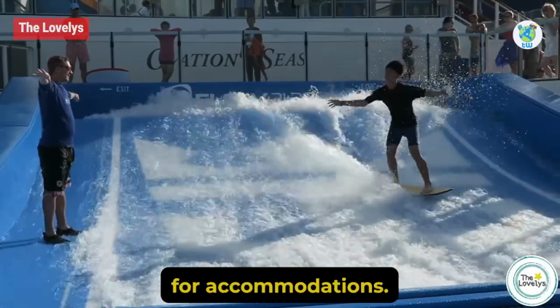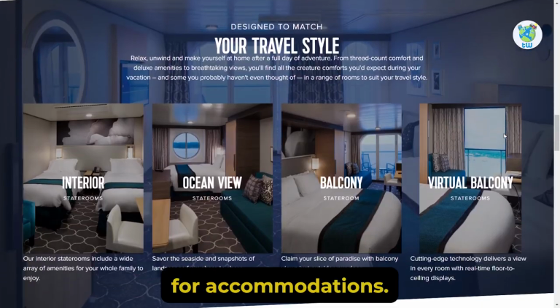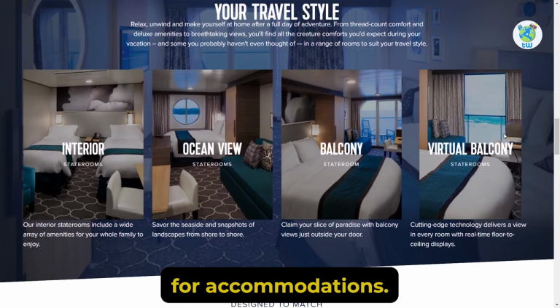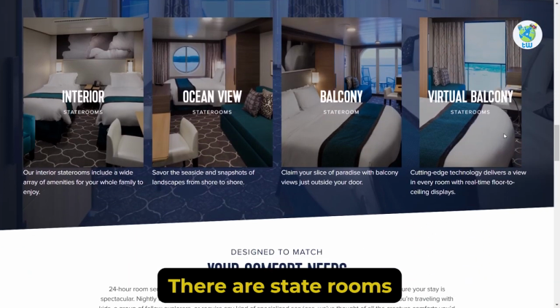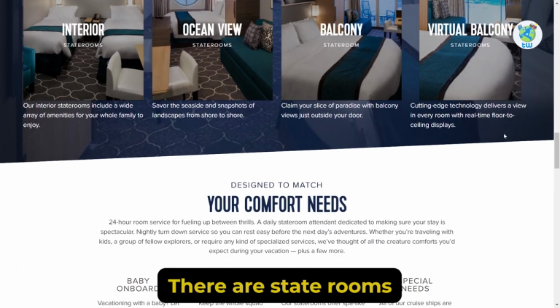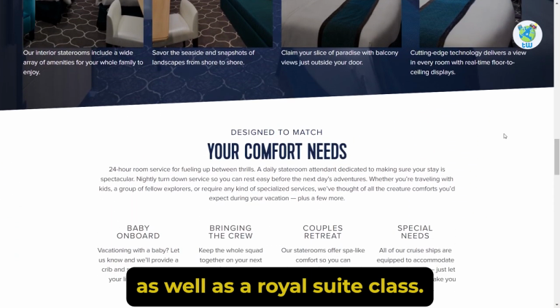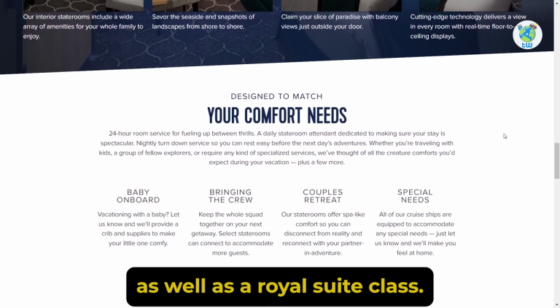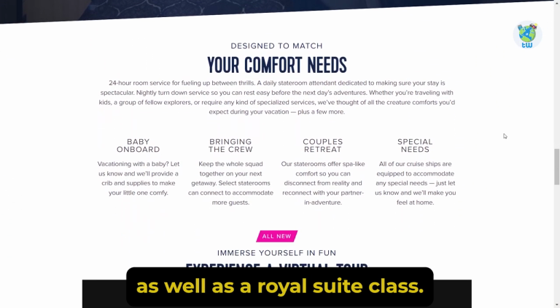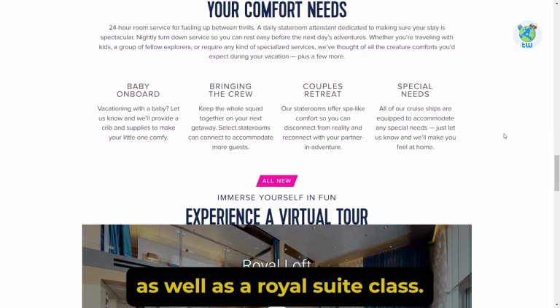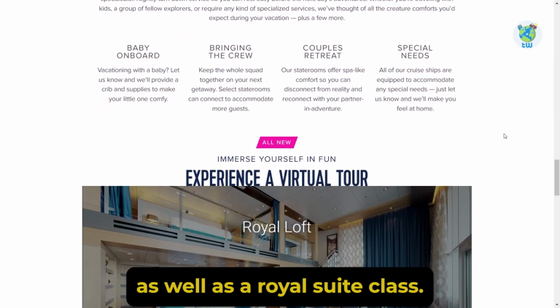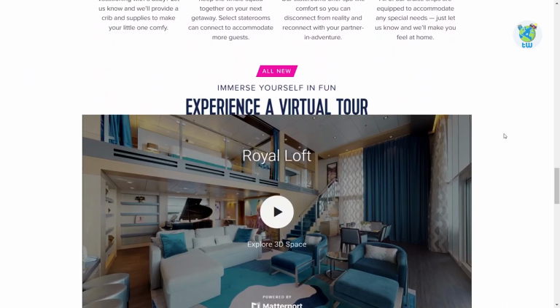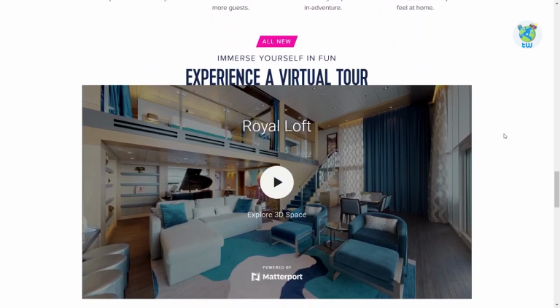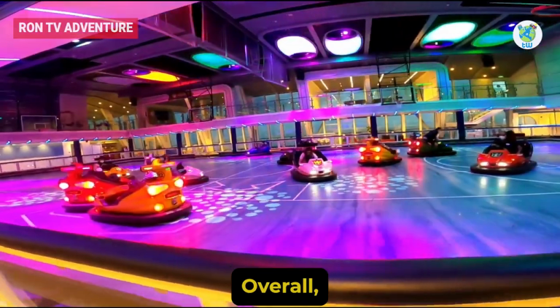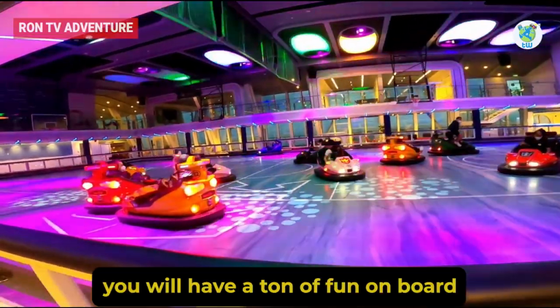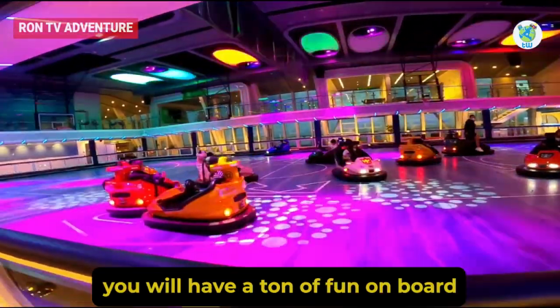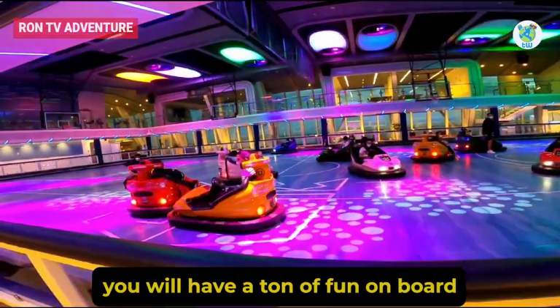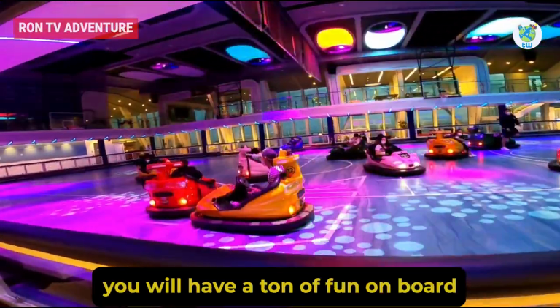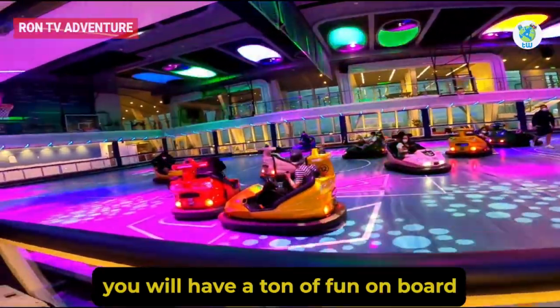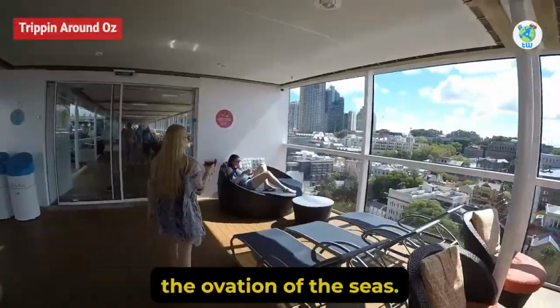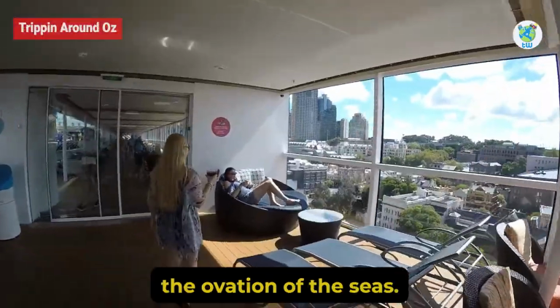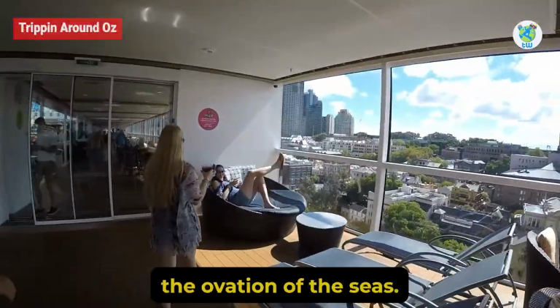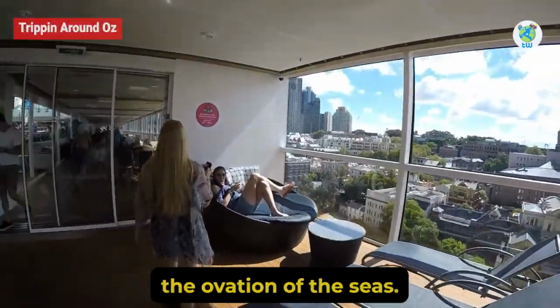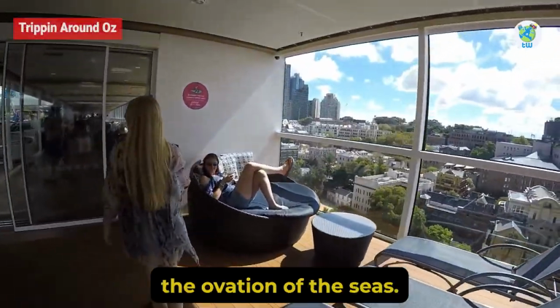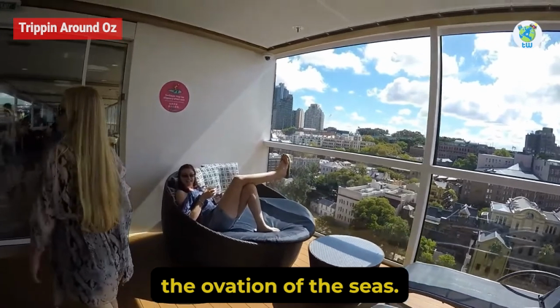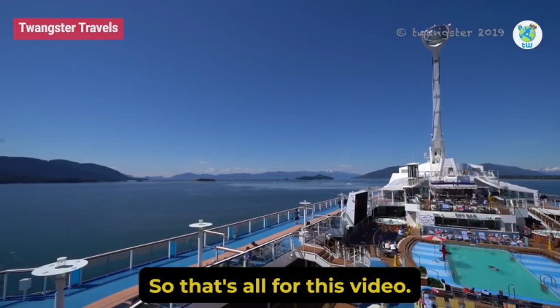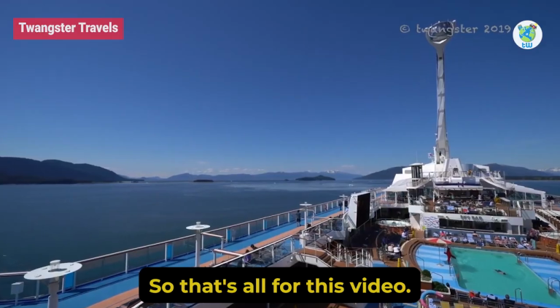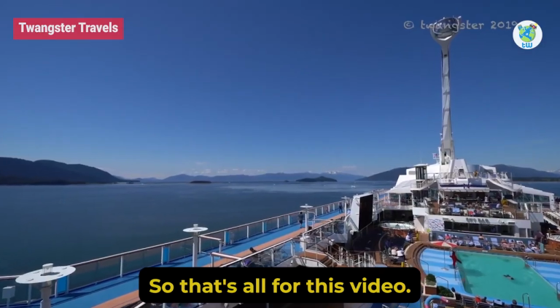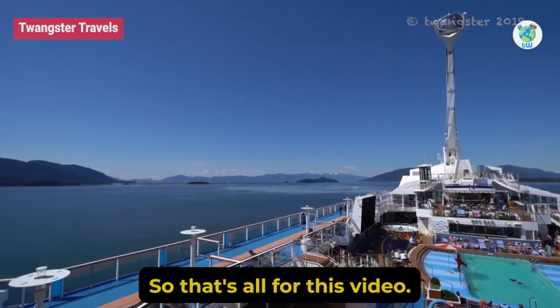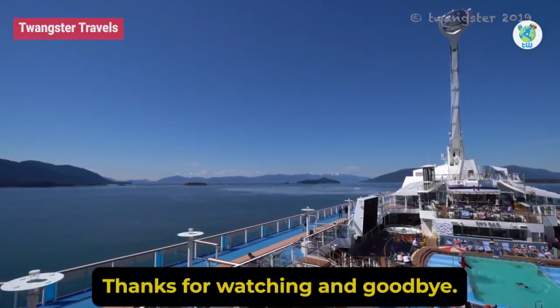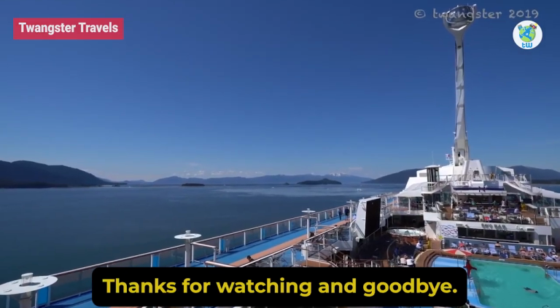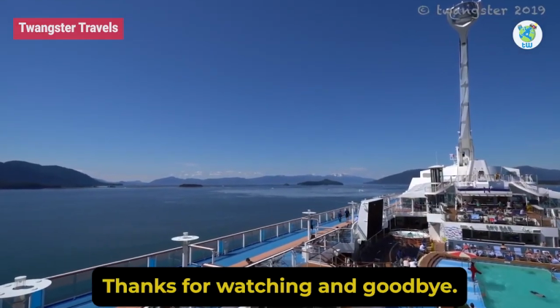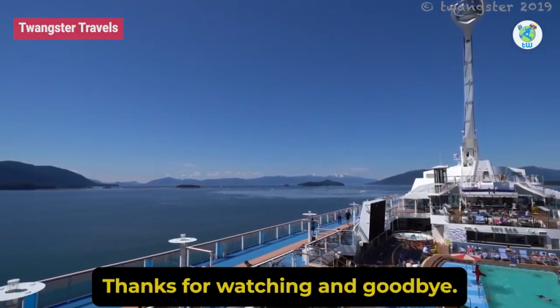For accommodations, there are staterooms as well as a Royal Suite class. Overall, you will have a ton of fun on board the Ovation of the Seas. So that's all for this video. Thanks for watching, and goodbye!